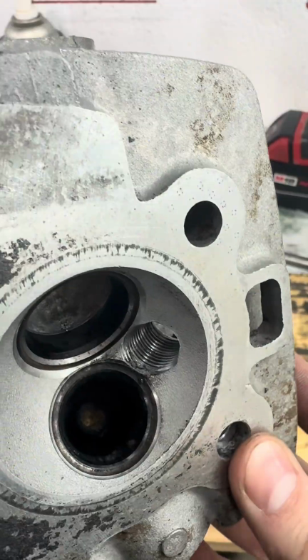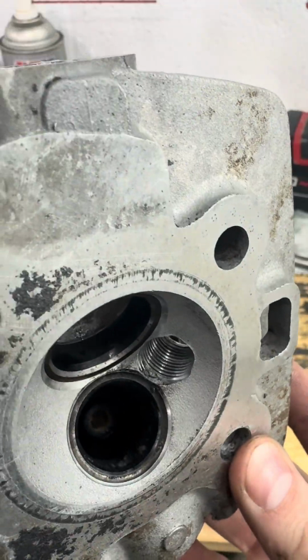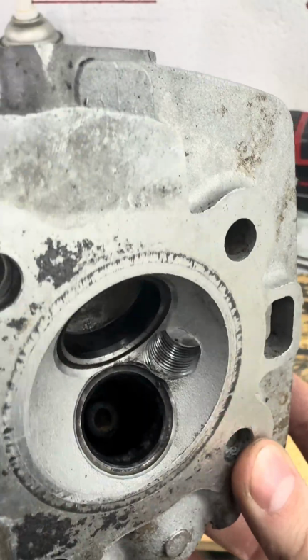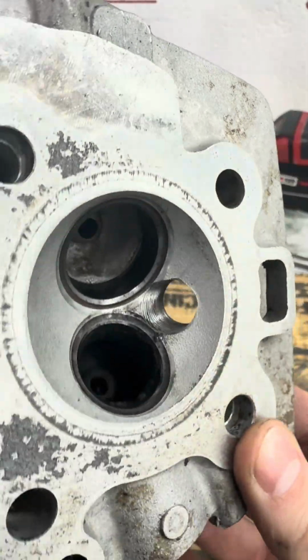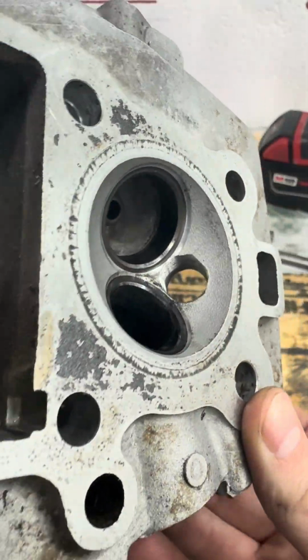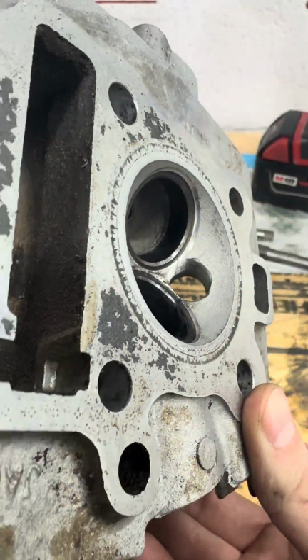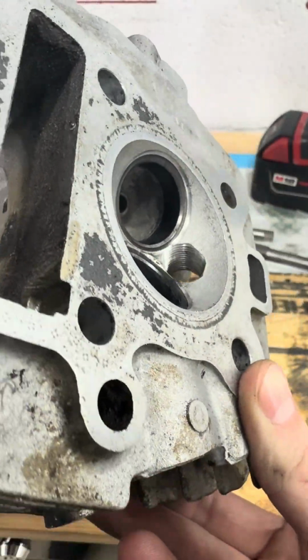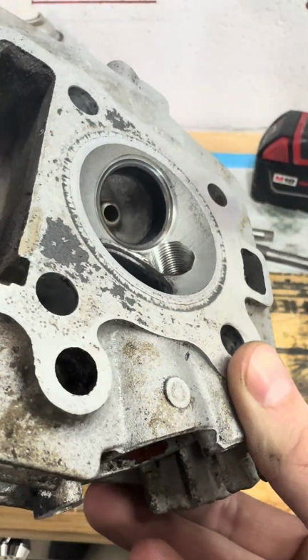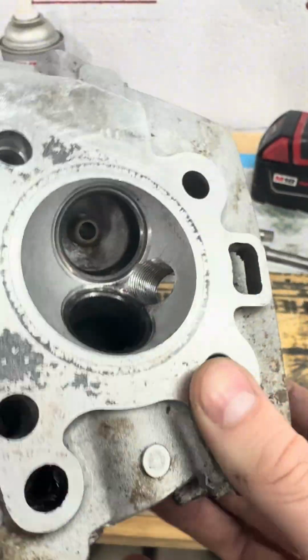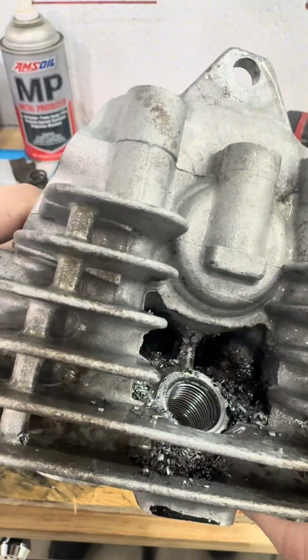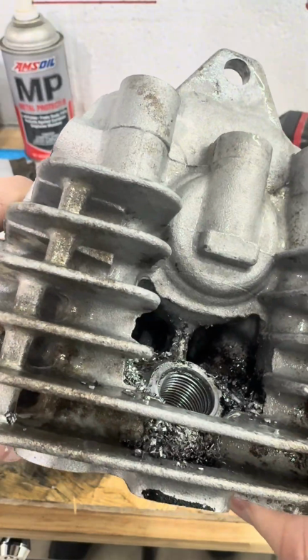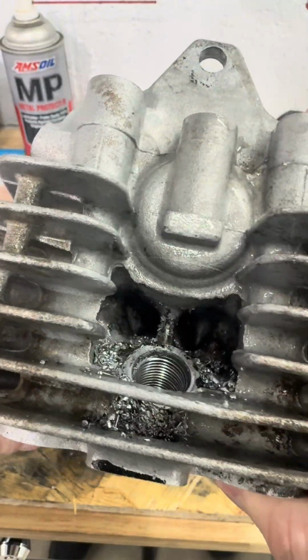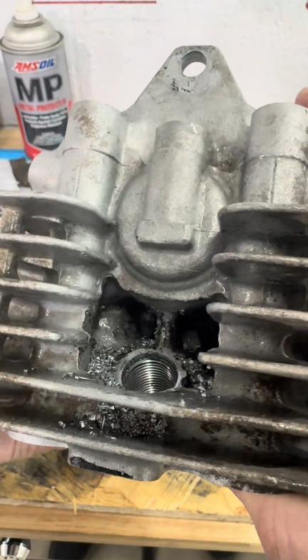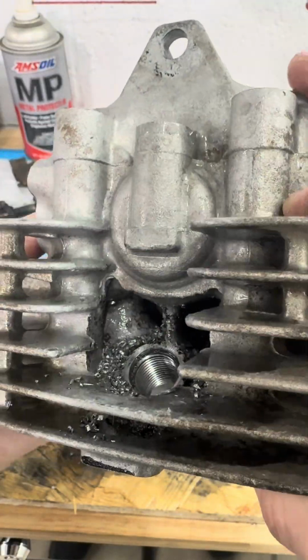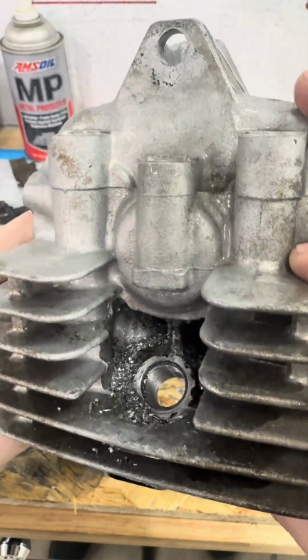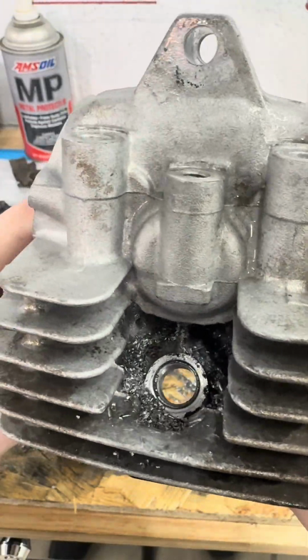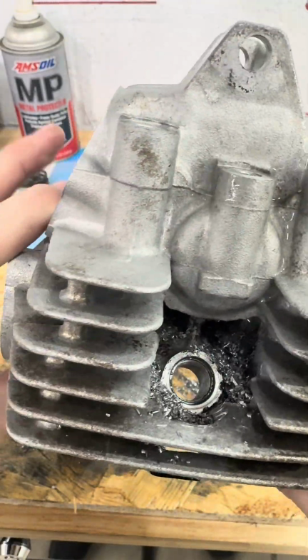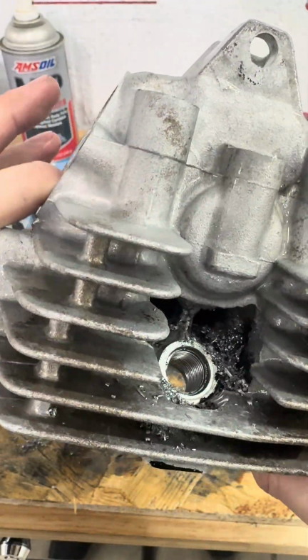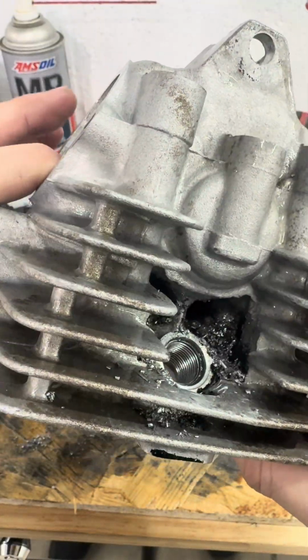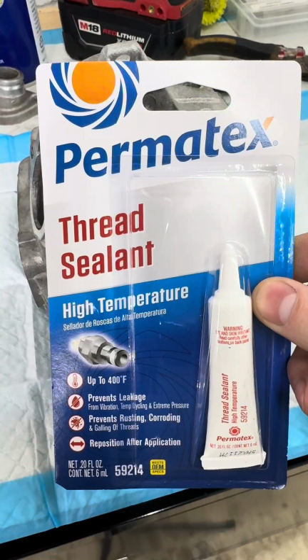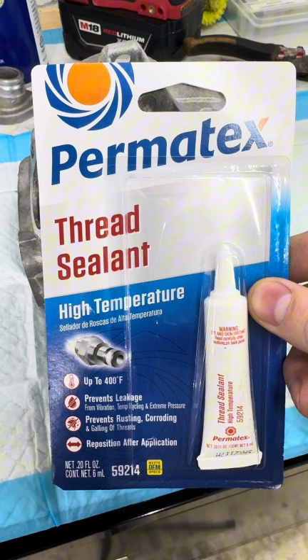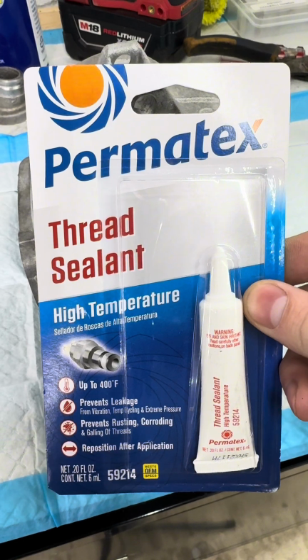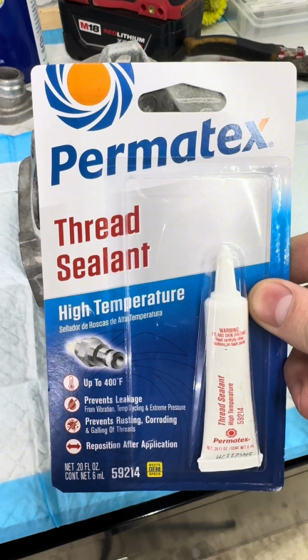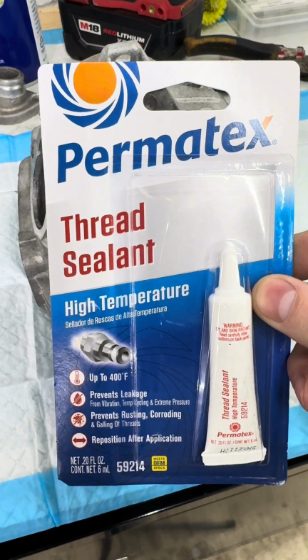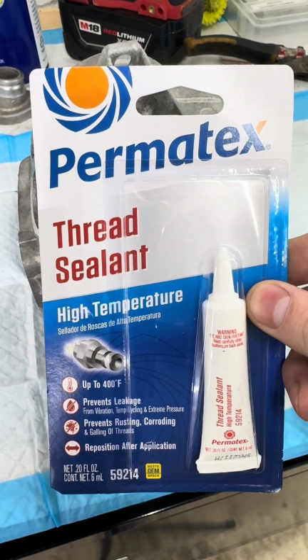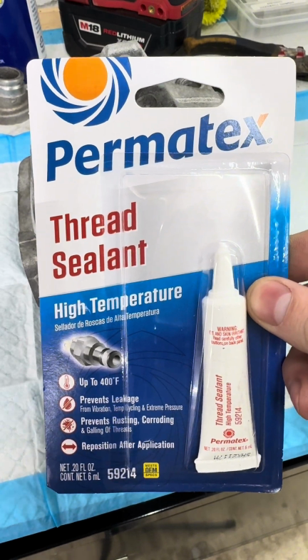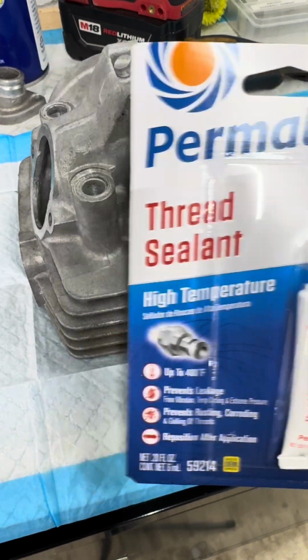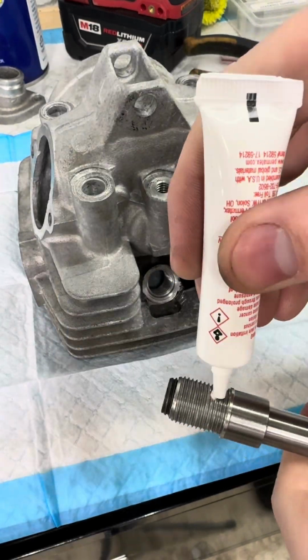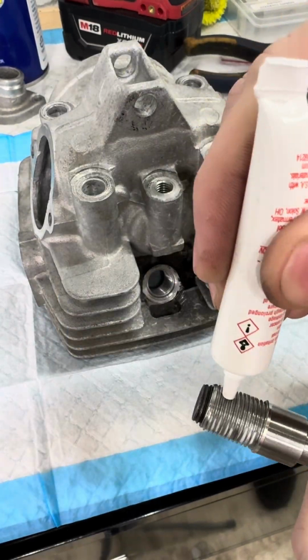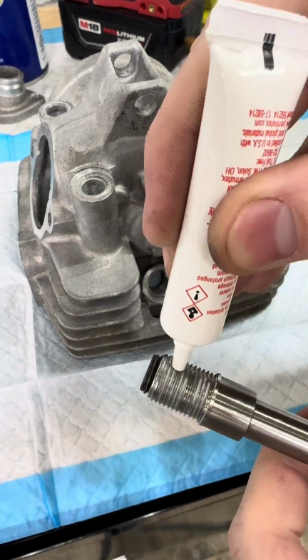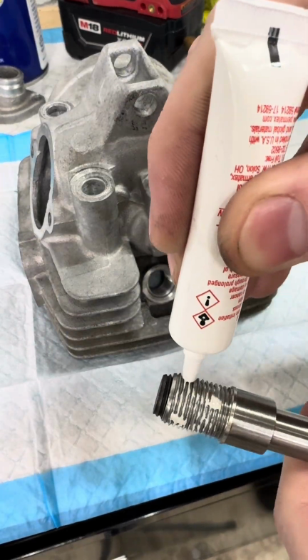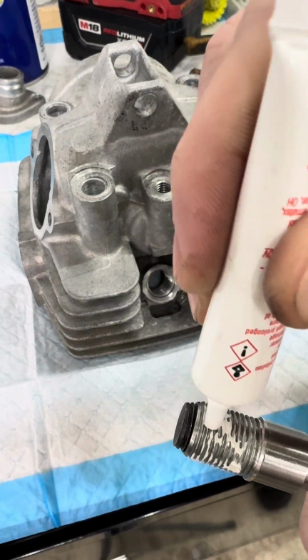Now that the new threads are cut, we can clean up all those metal shavings and prep this head to install the new insert. I'll be using this high-temp thread sealant to hopefully hold the insert in the head.